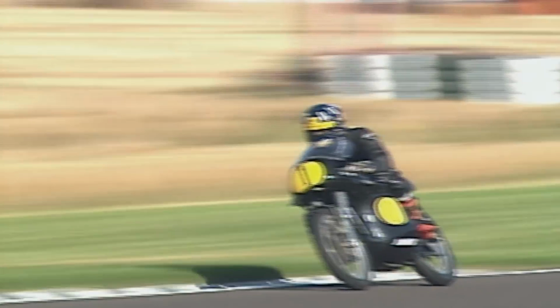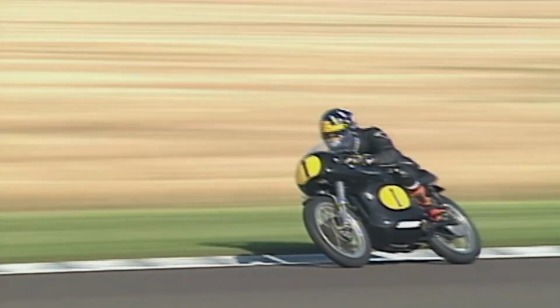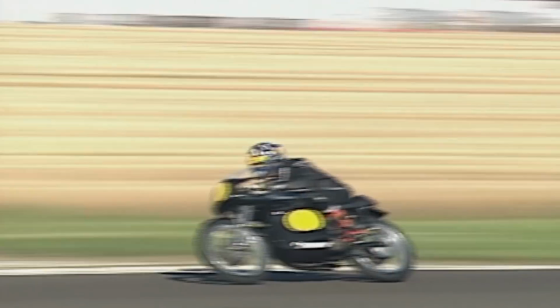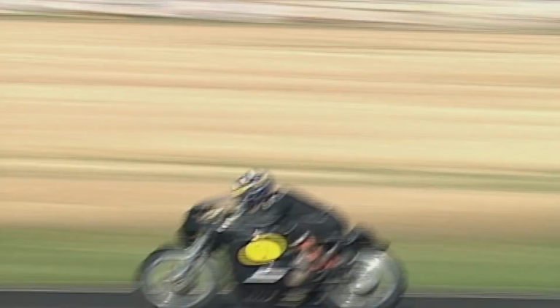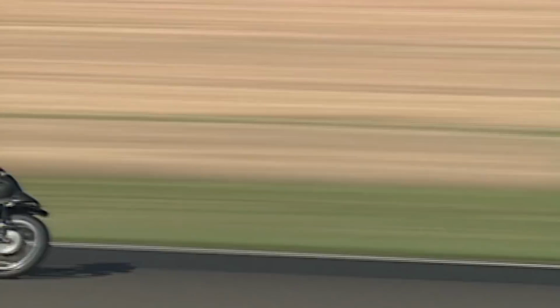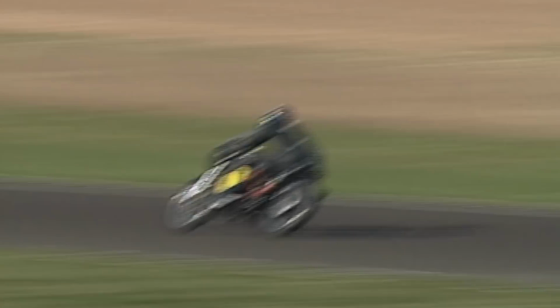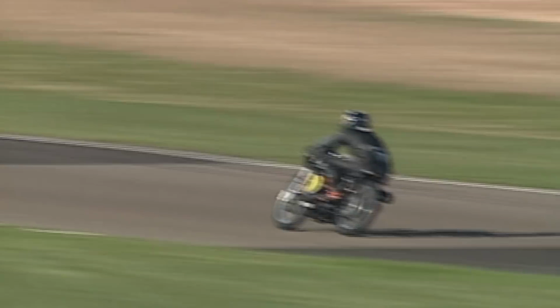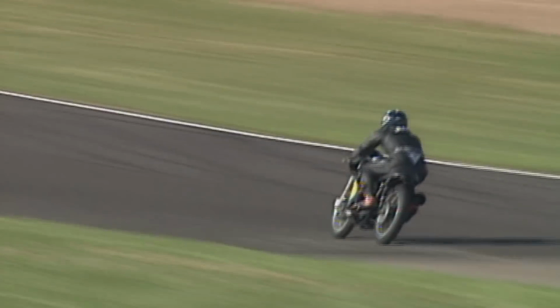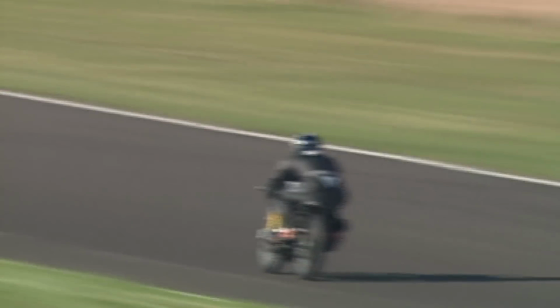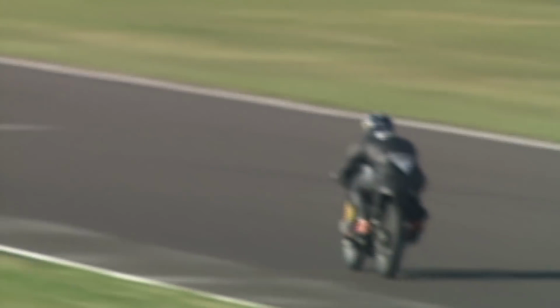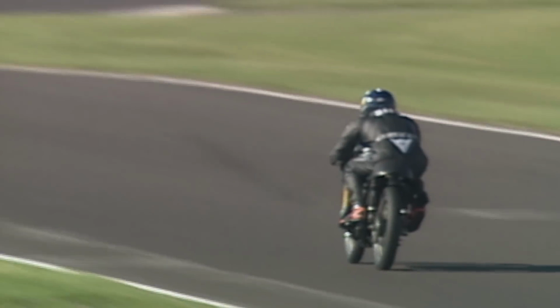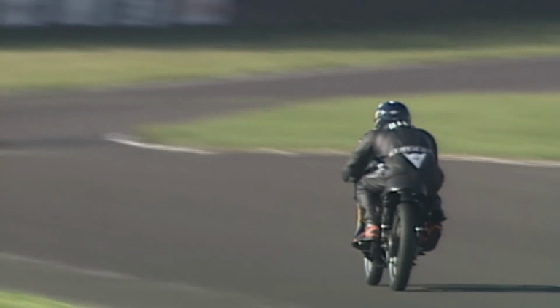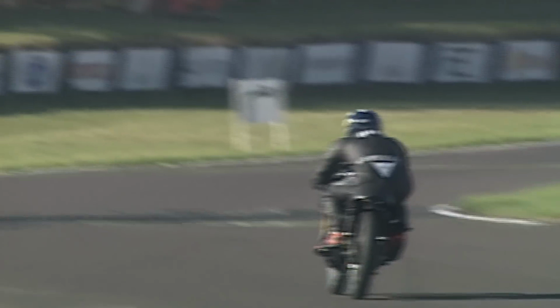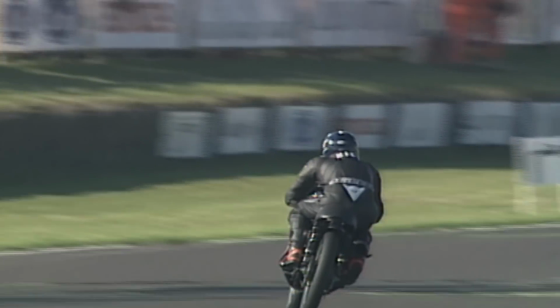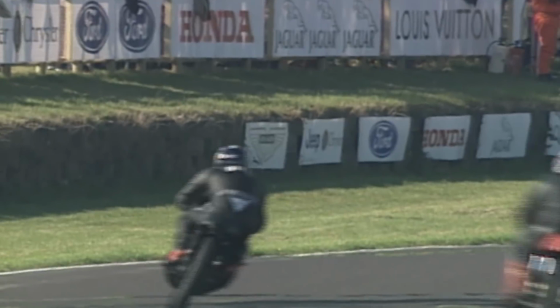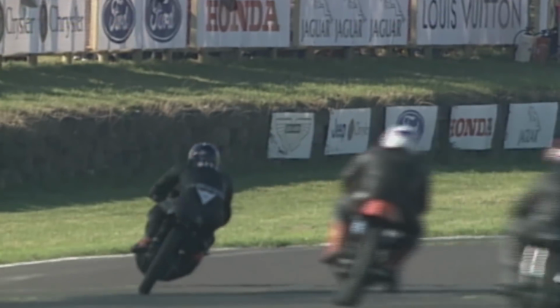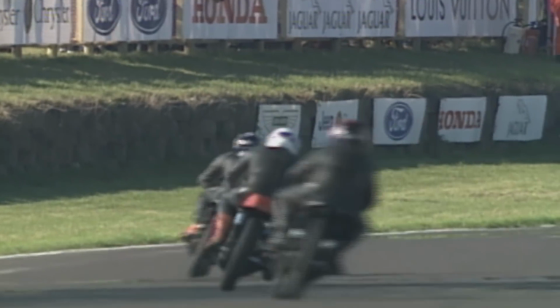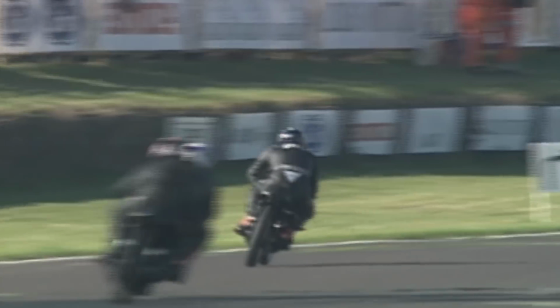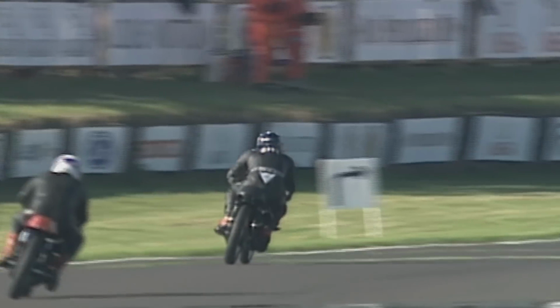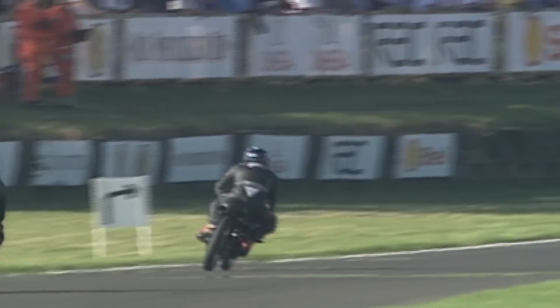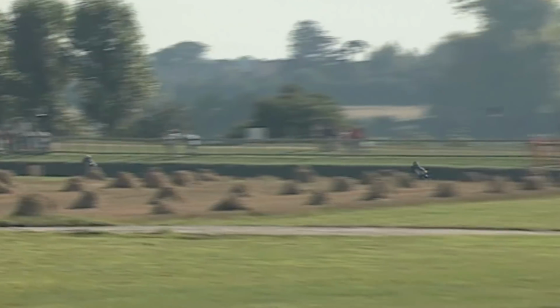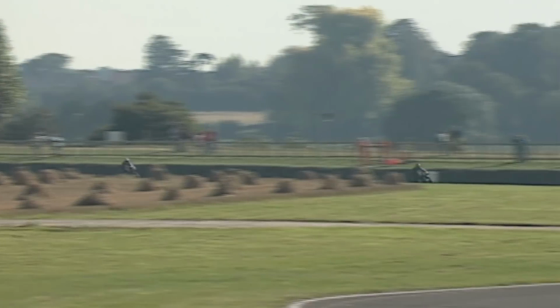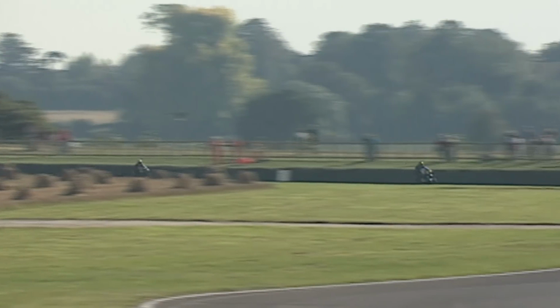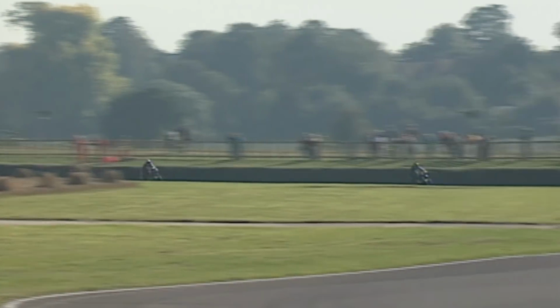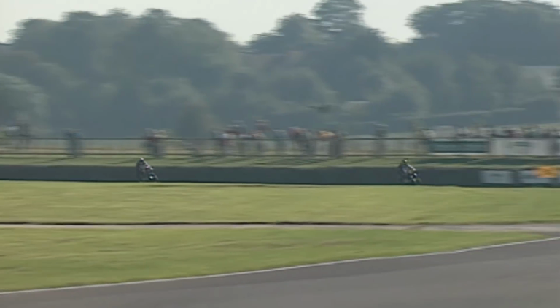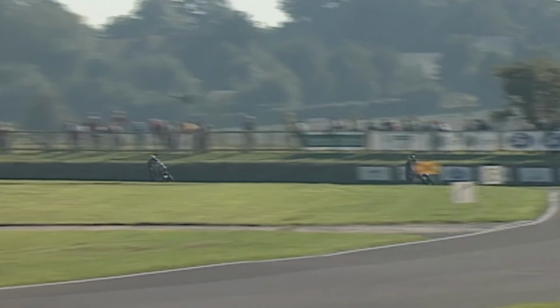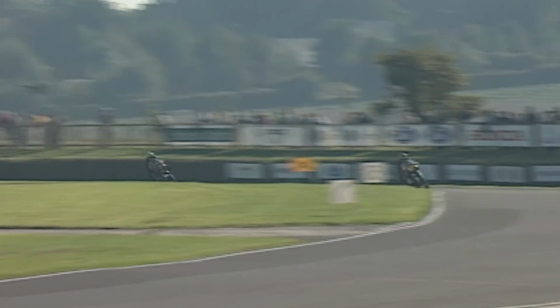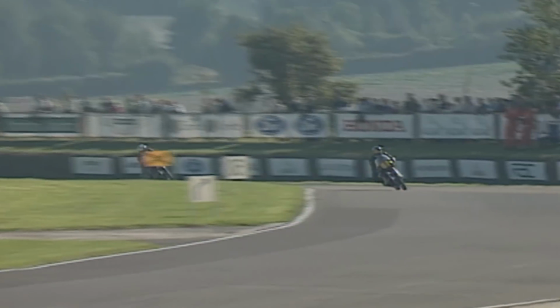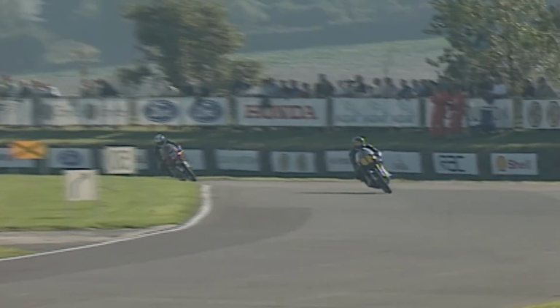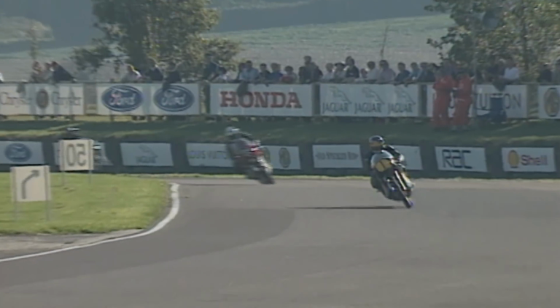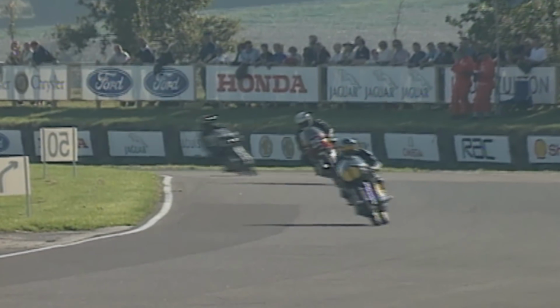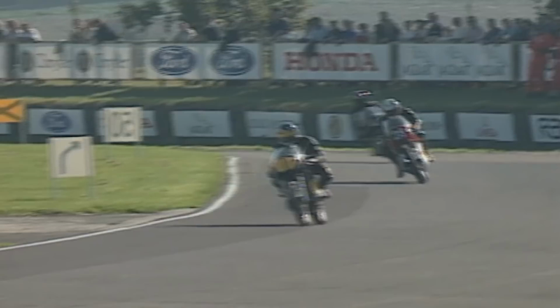Cool, calm, collected in a Formula One car and looking completely at ease on a motorcycle — and it's not because he's never ridden one before. He's a very keen motorcycle rider now and has one of the fabled 916 Ducatis in his stable at his Dublin home. Rides it regularly, but certainly not as quick as this.